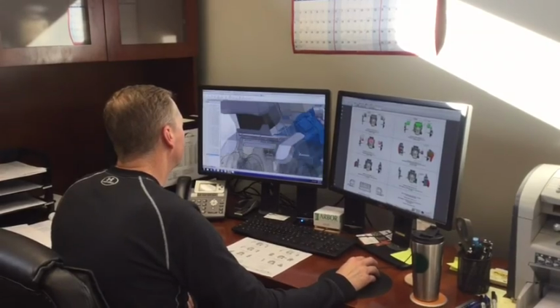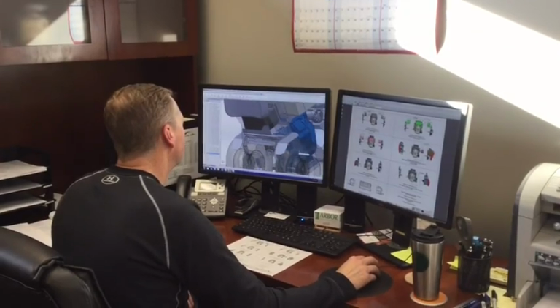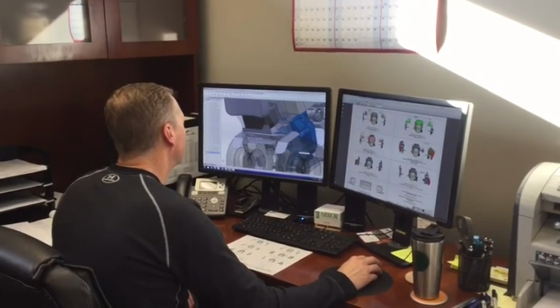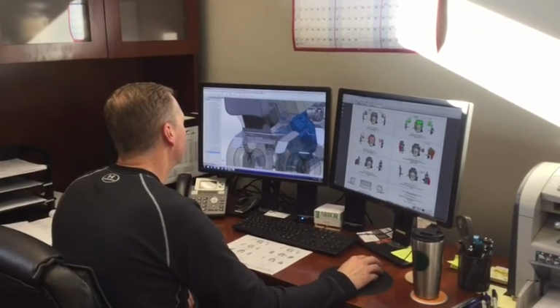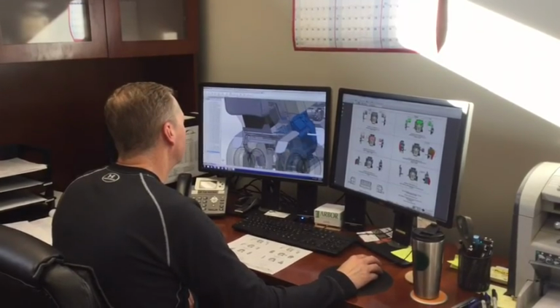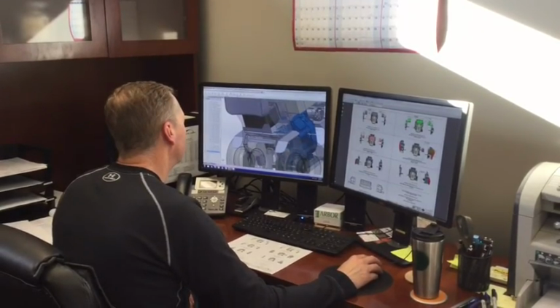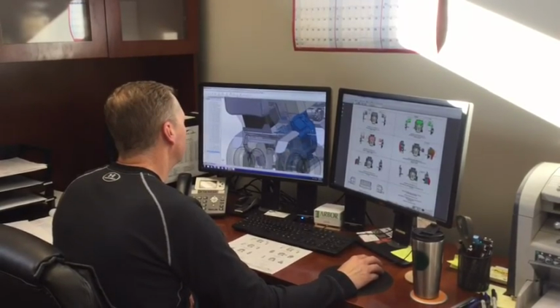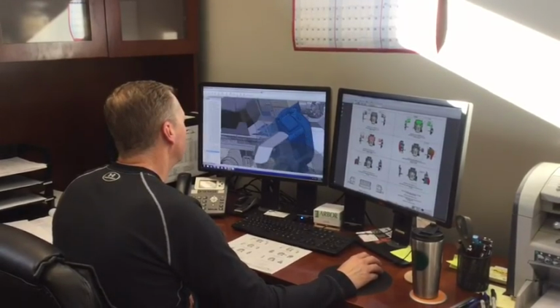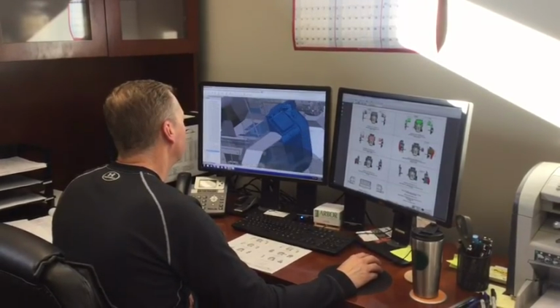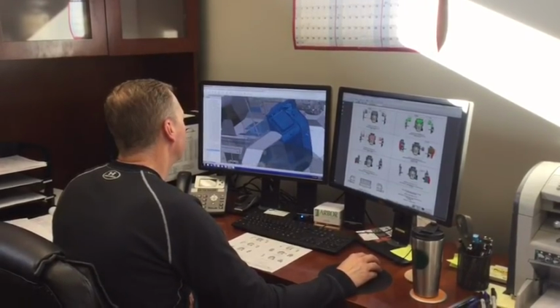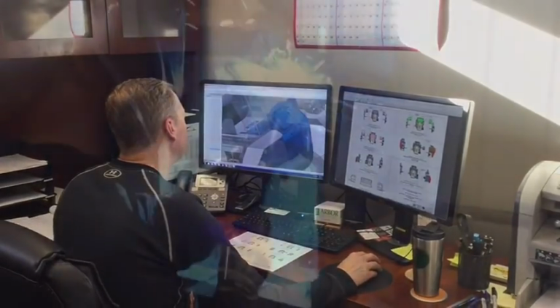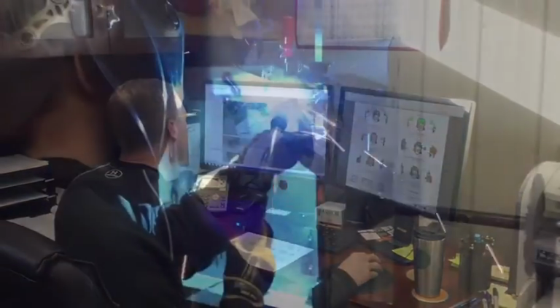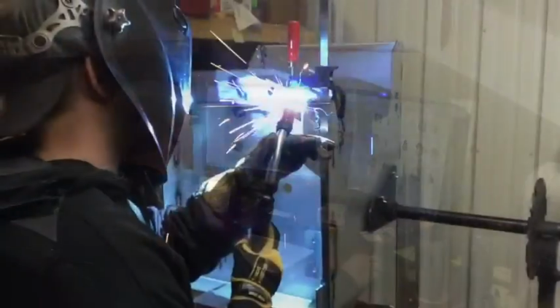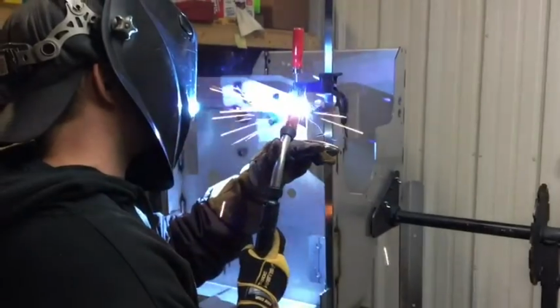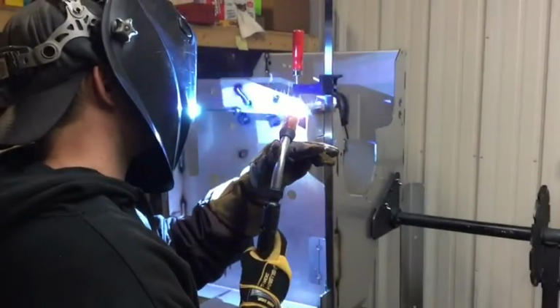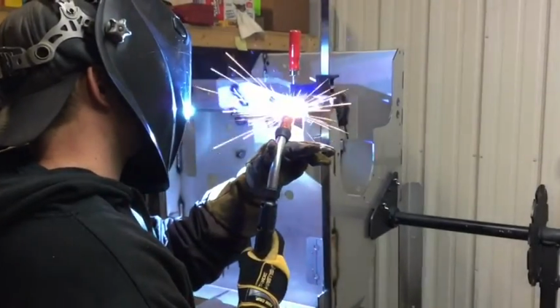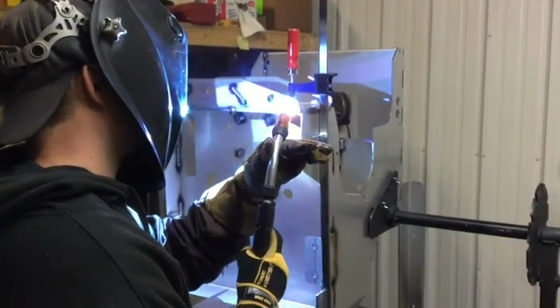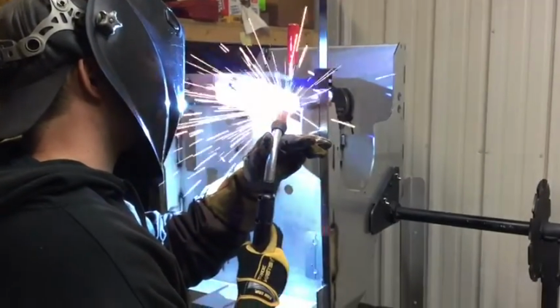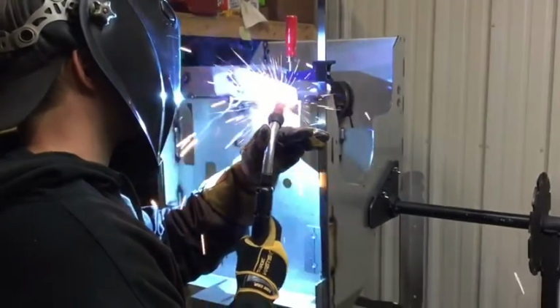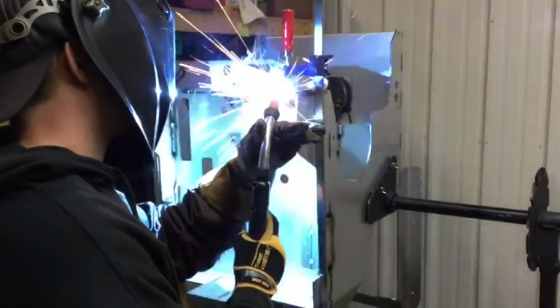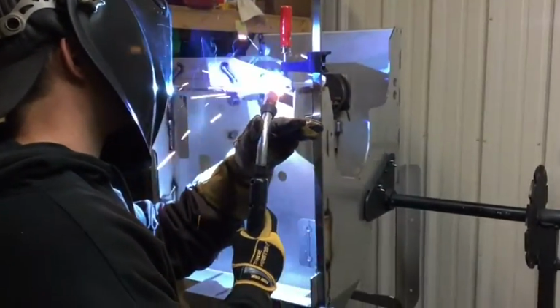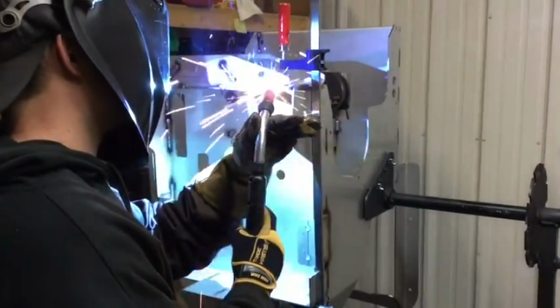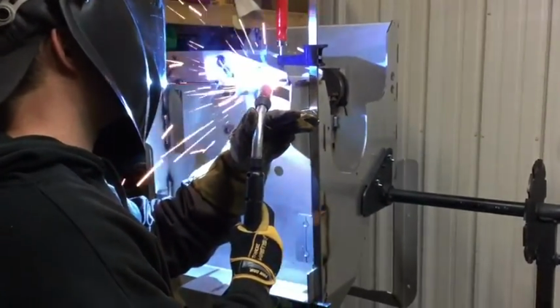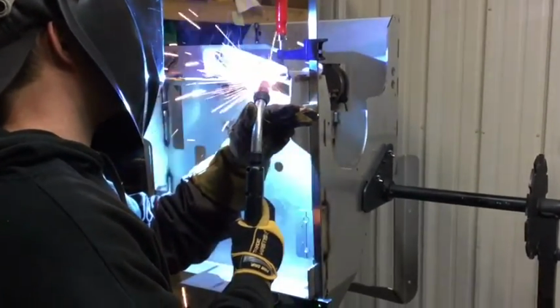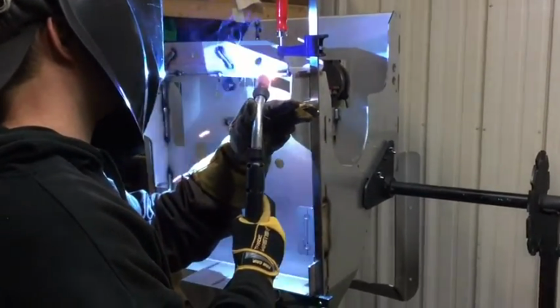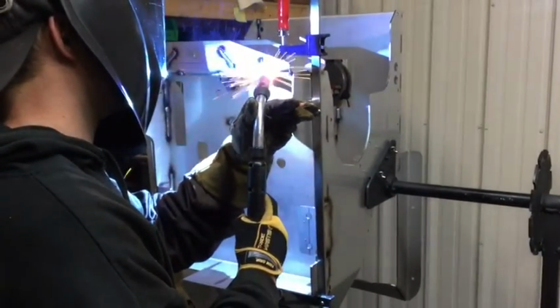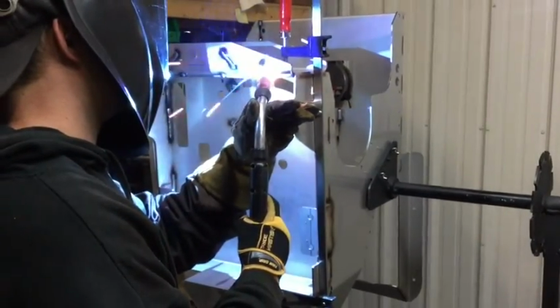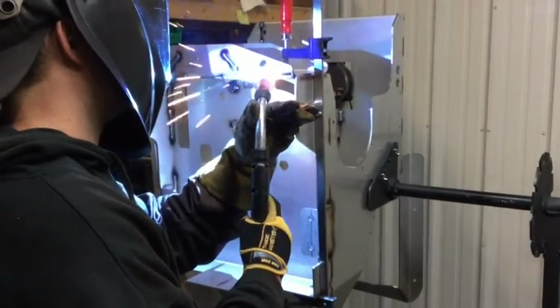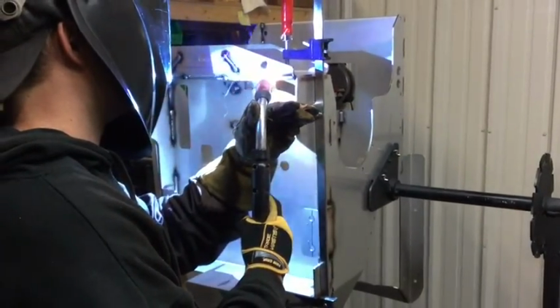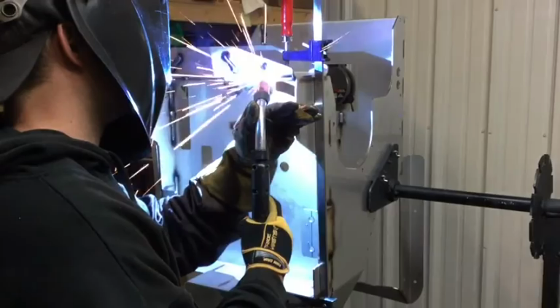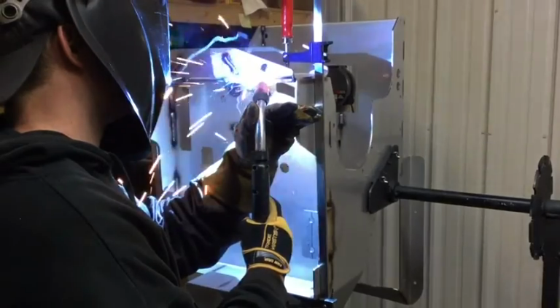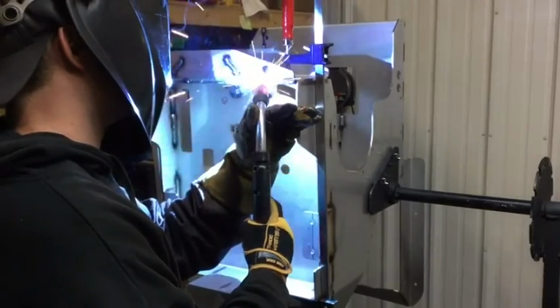We design, engineer, and manufacture our machines in our new facility in Lincoln, Nebraska. All machines are built with 100% stainless steel frames for durability and corrosion resistance.